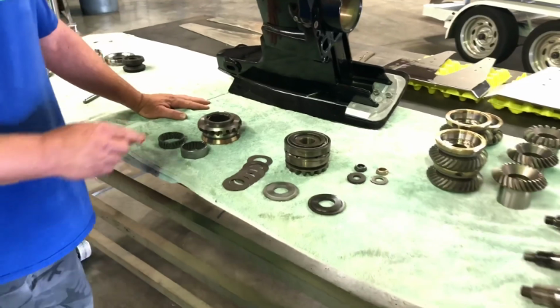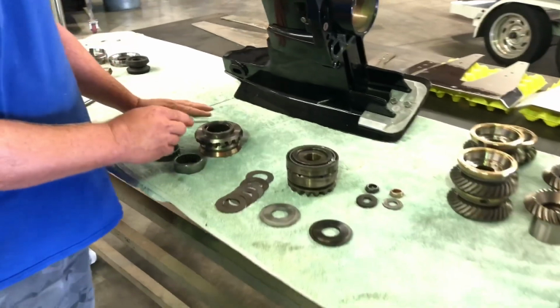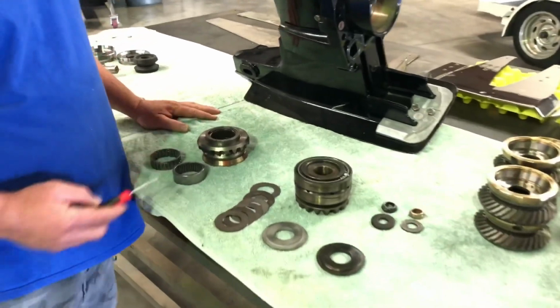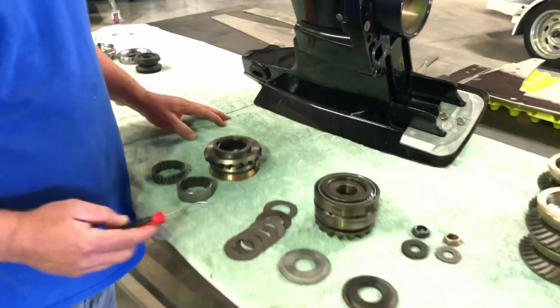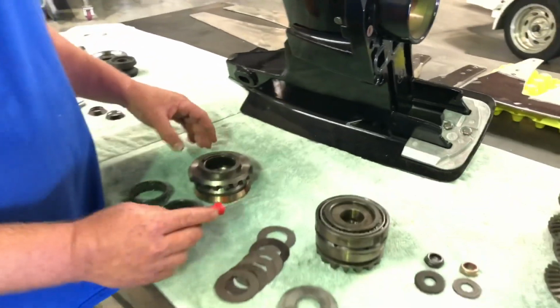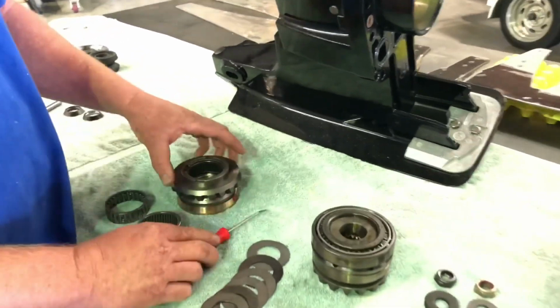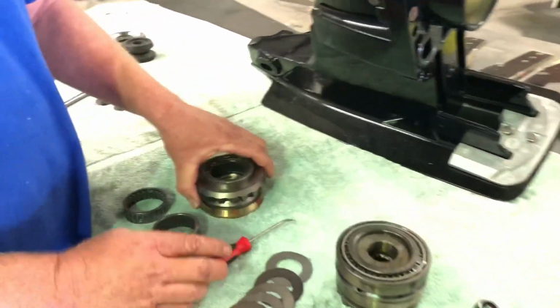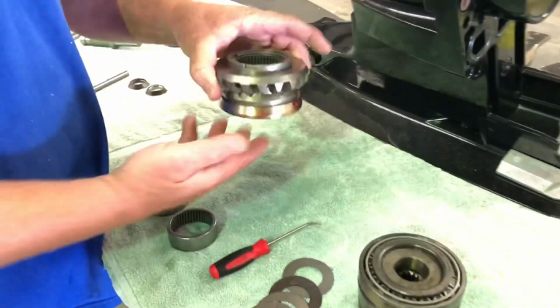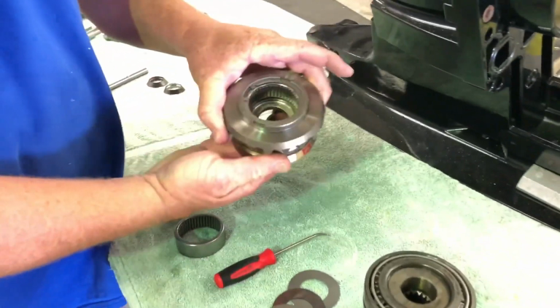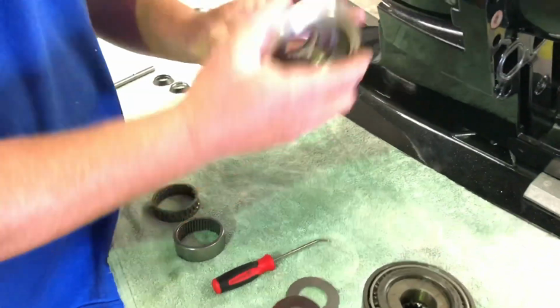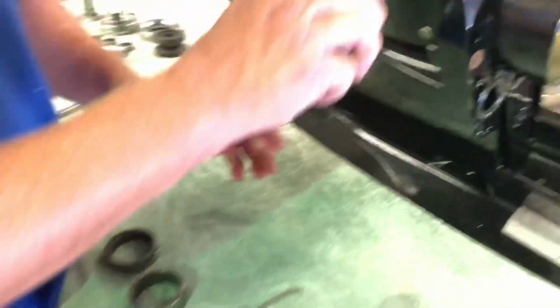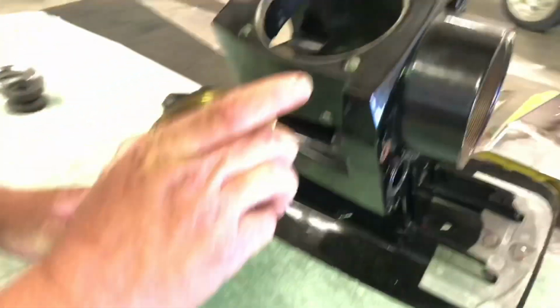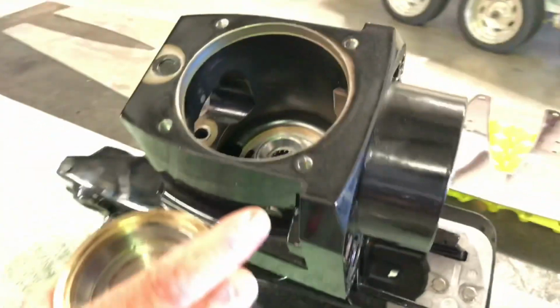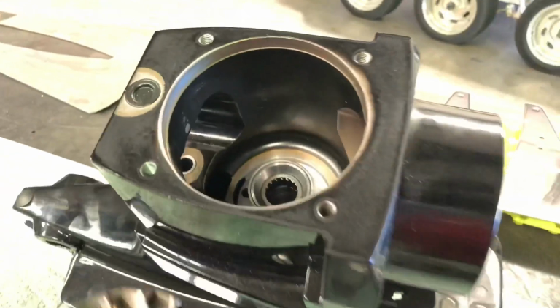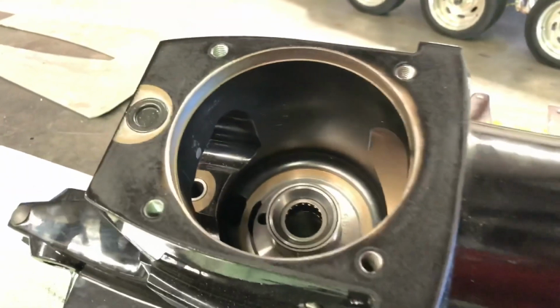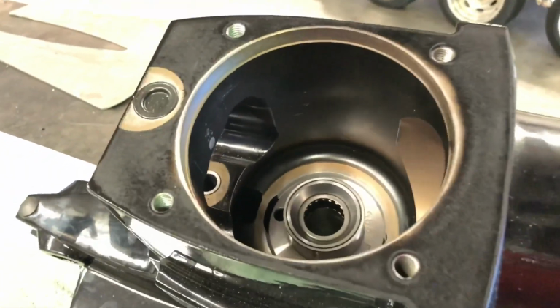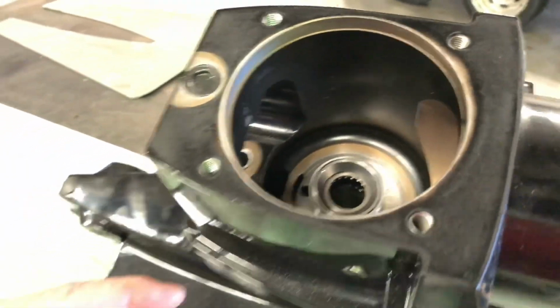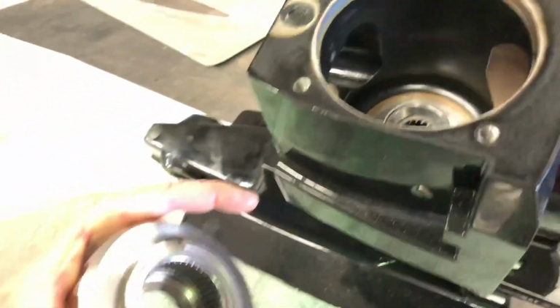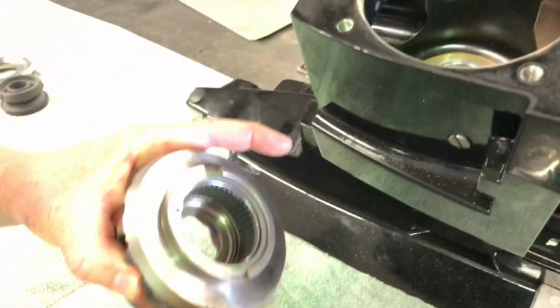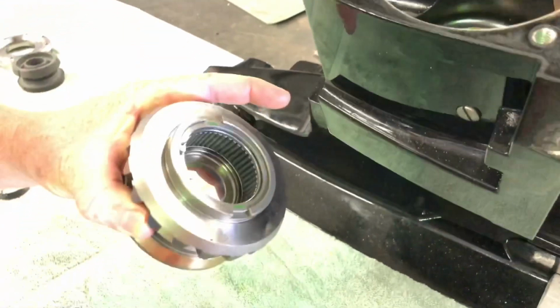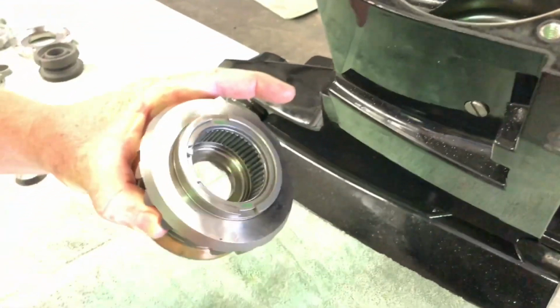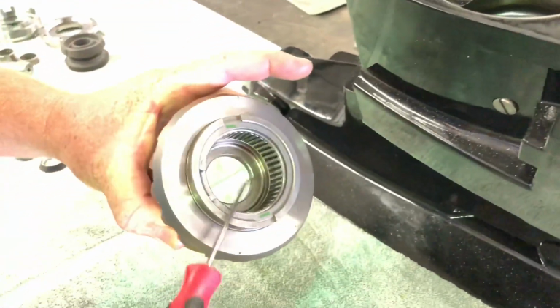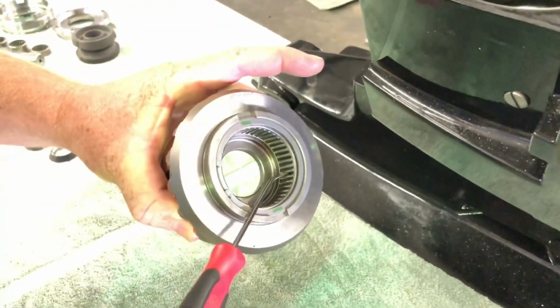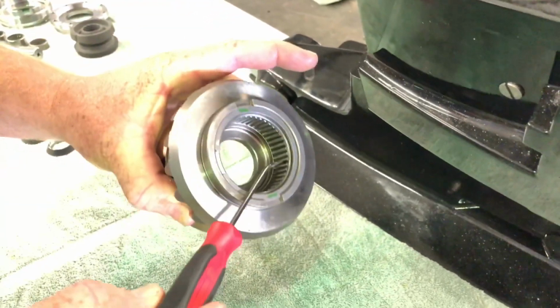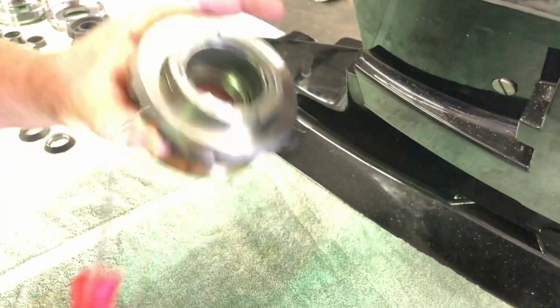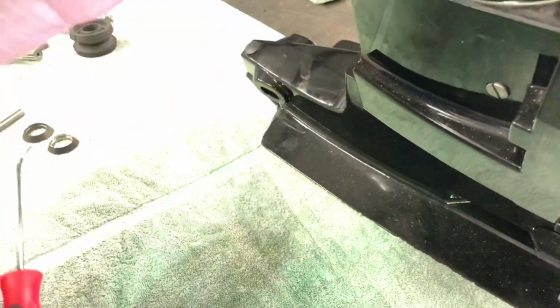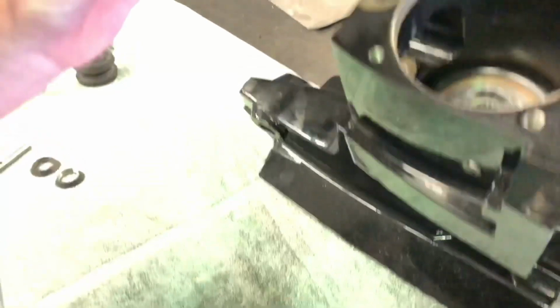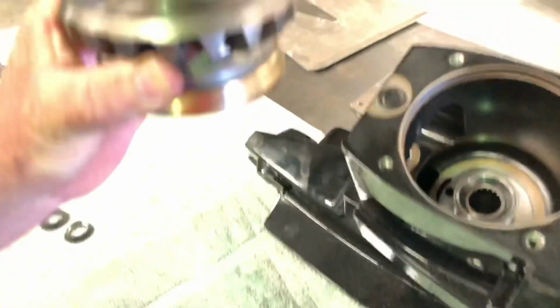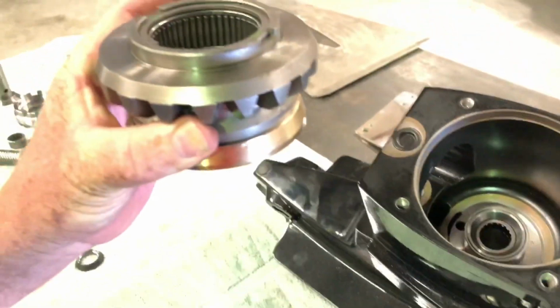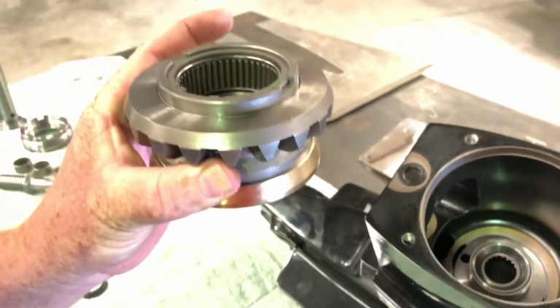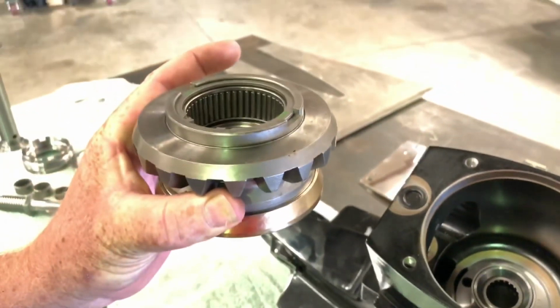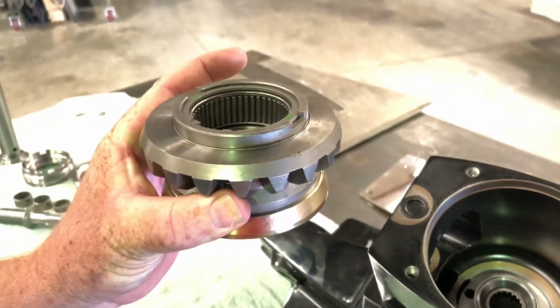We're going to start with the driven gear. I showed you how it rides around that tower in there. This is the stock needle-to-needle bearing, and as you can see, they're already almost cocked a little bit to the side.